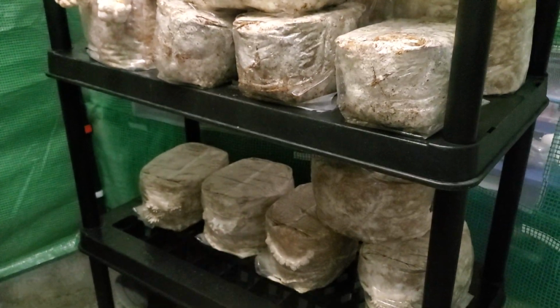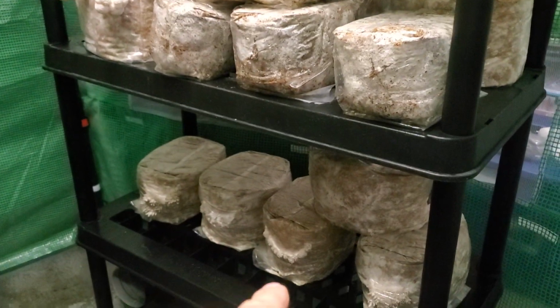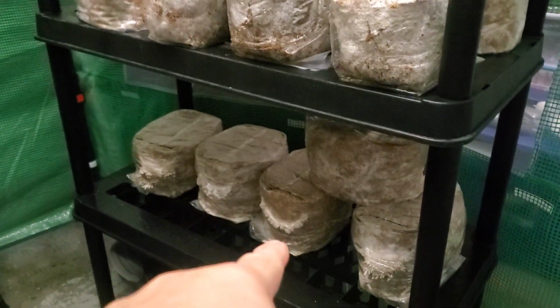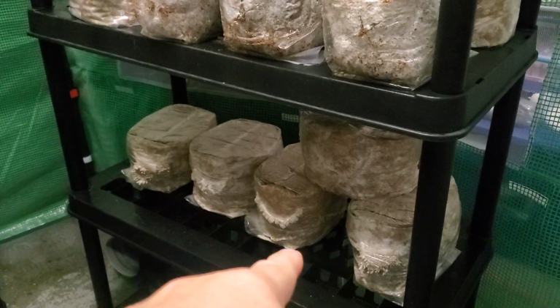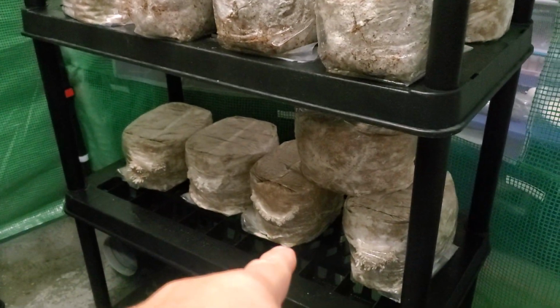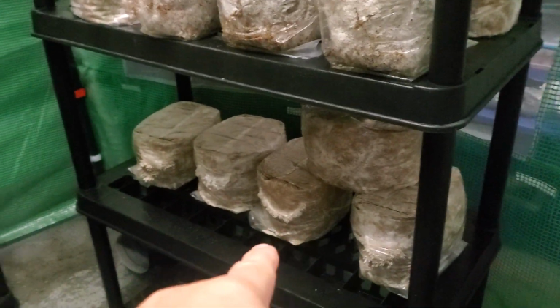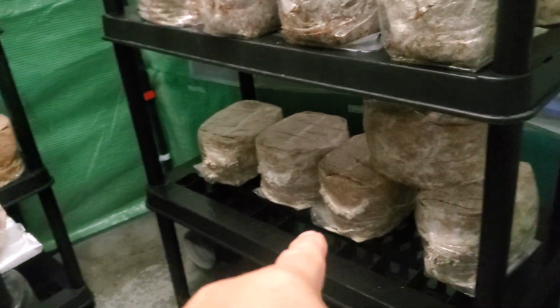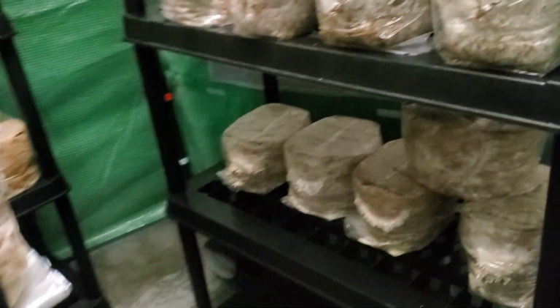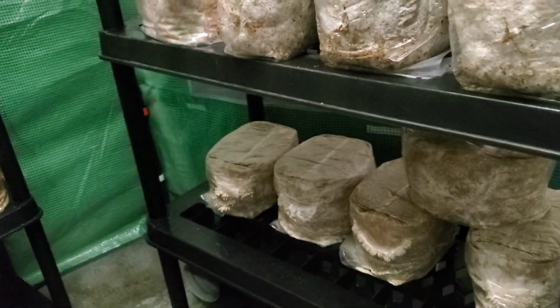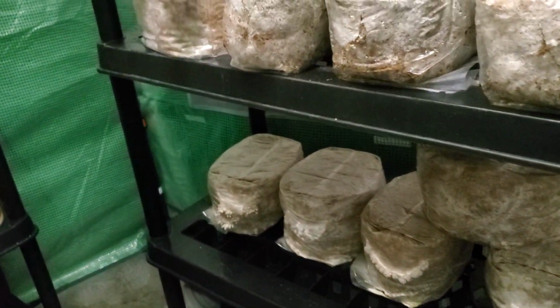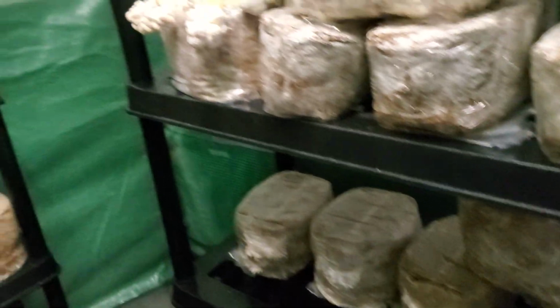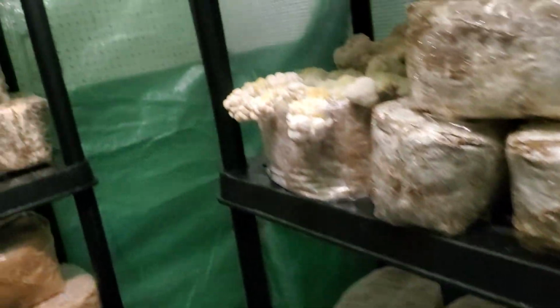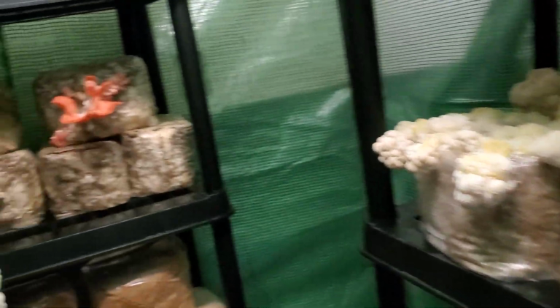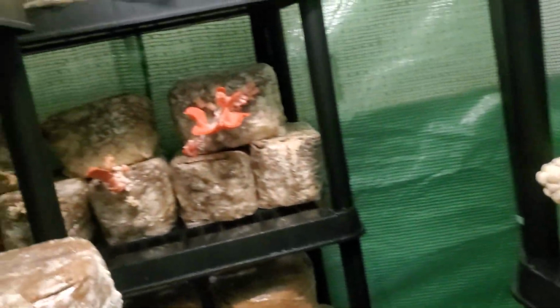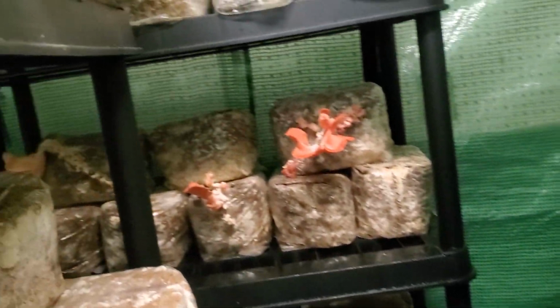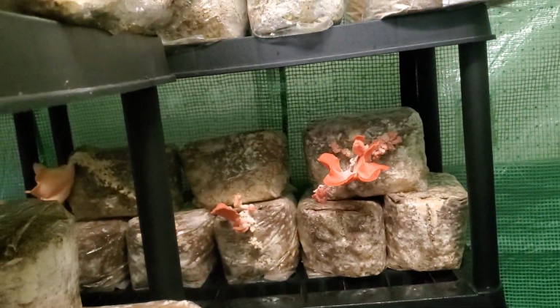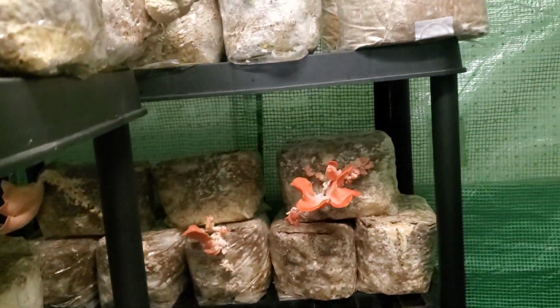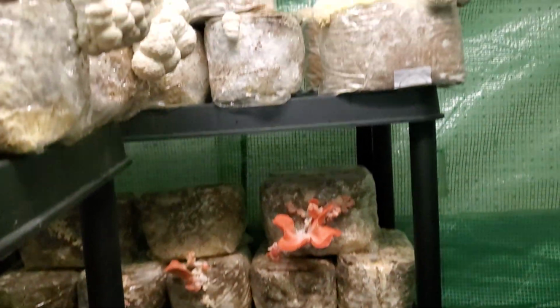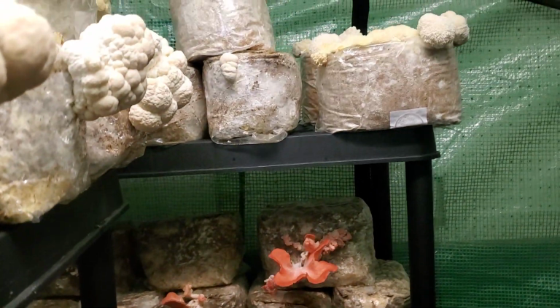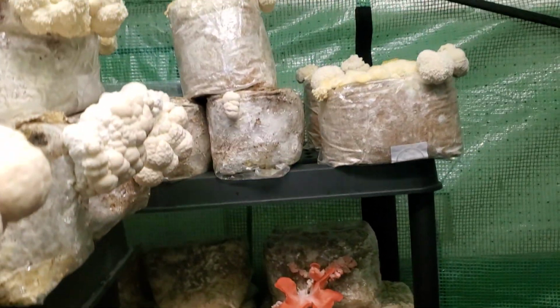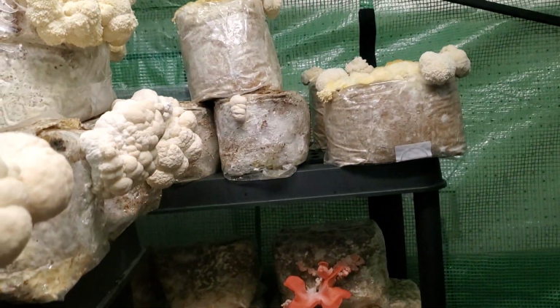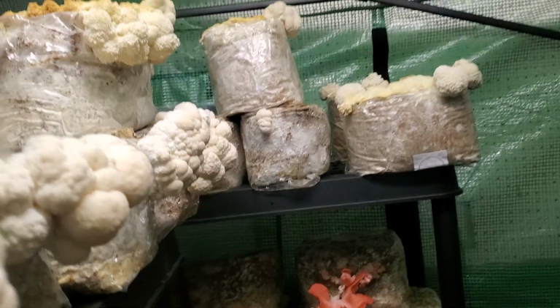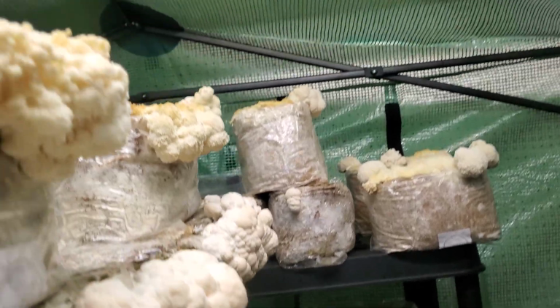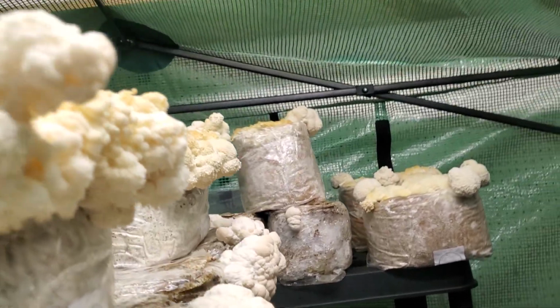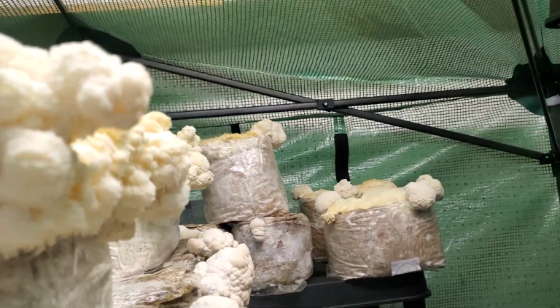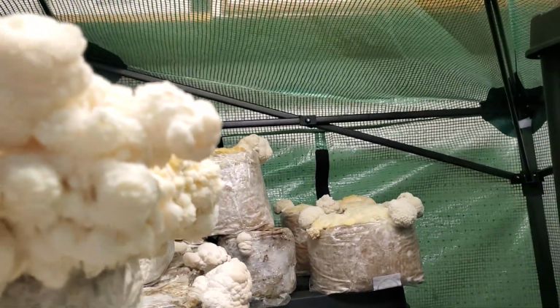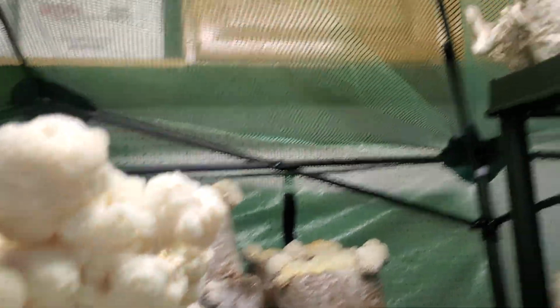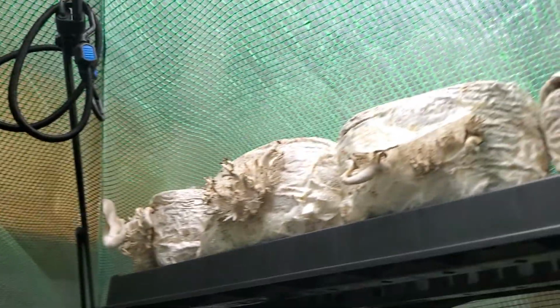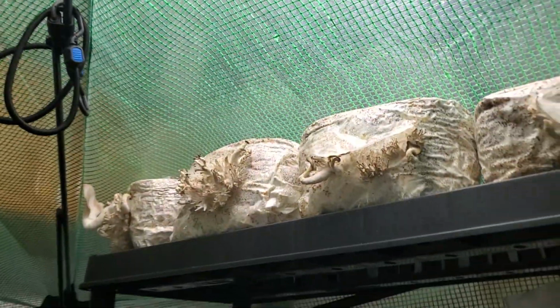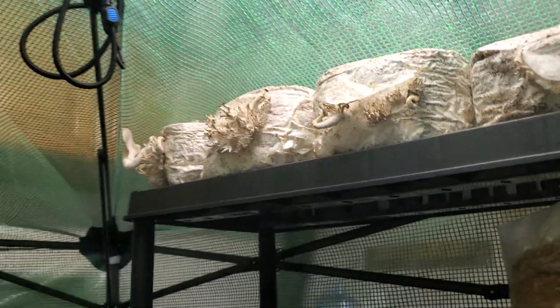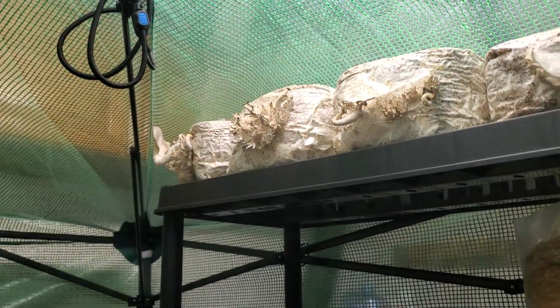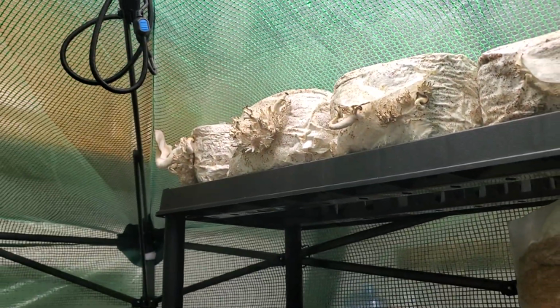Some blue, some more of the blue clones down there that I ran — and those are the video of the blue oyster clones. Some pink oysters back there. Those are the non-cloned blue oysters.